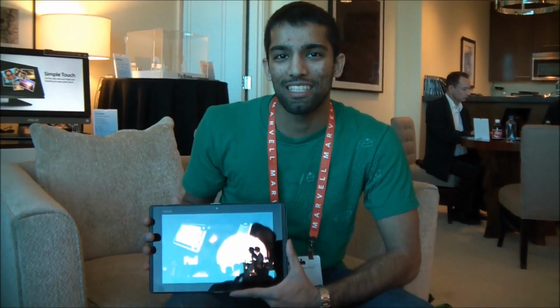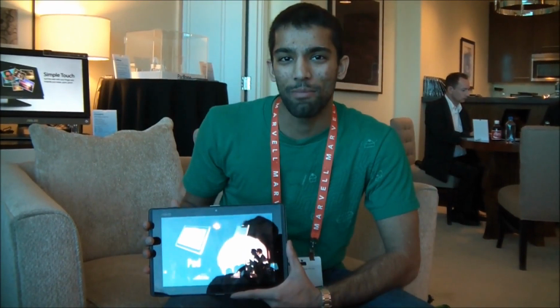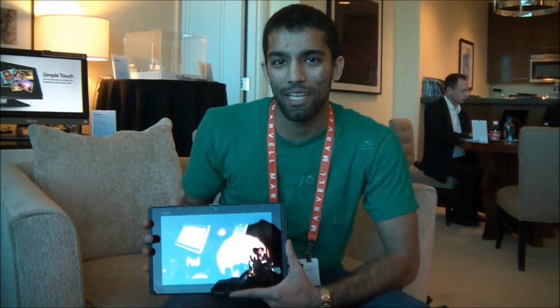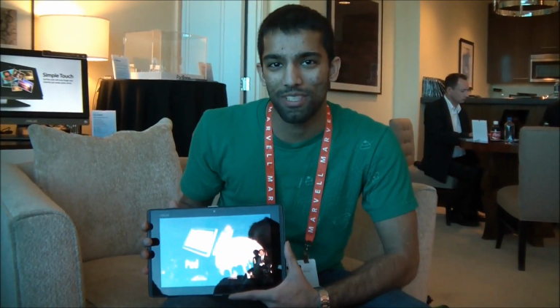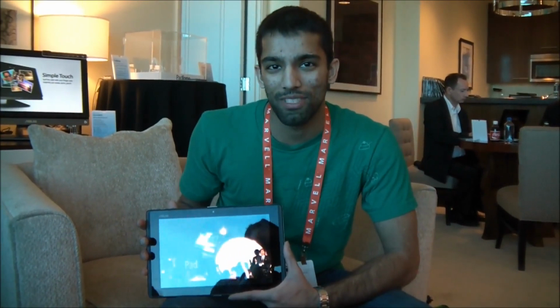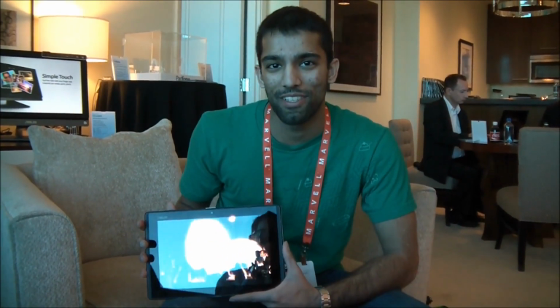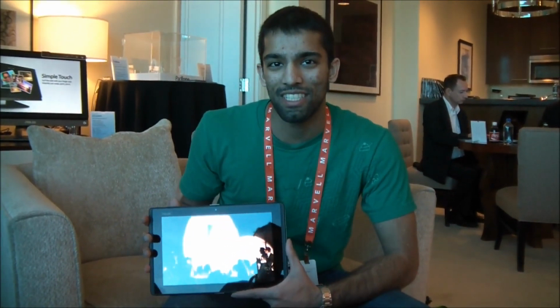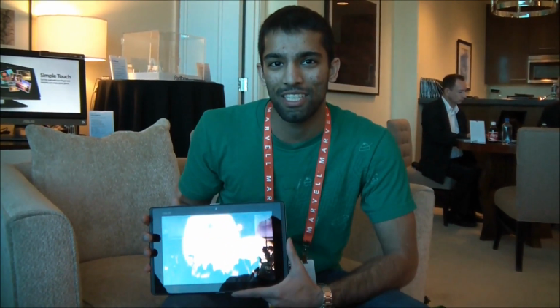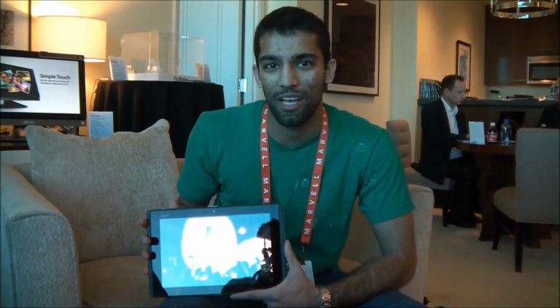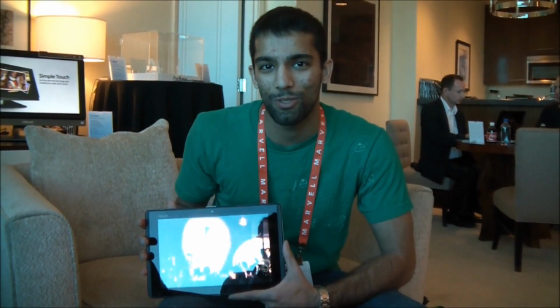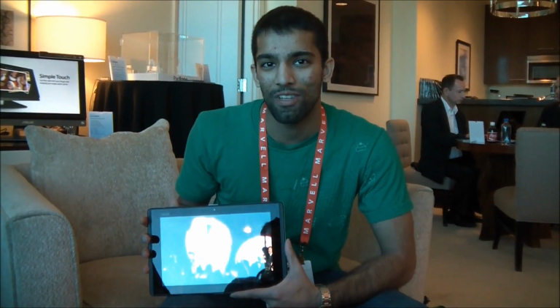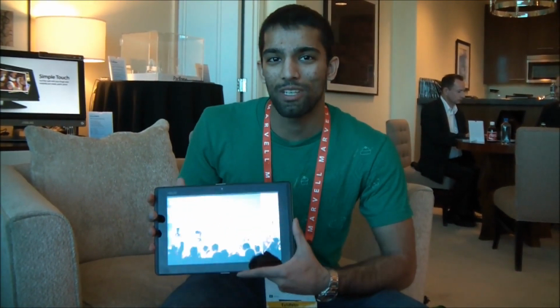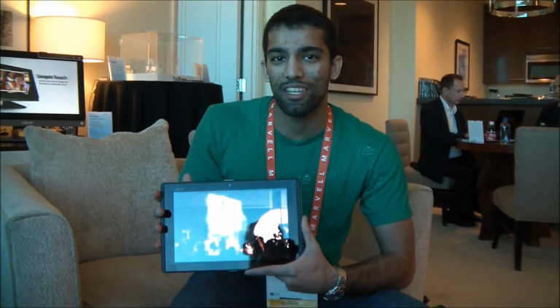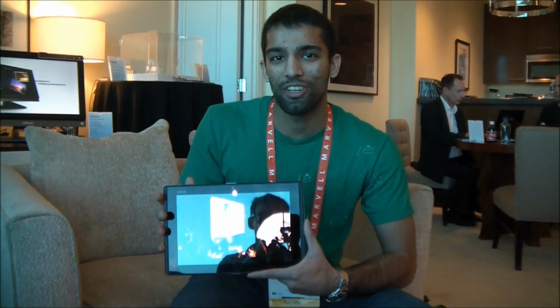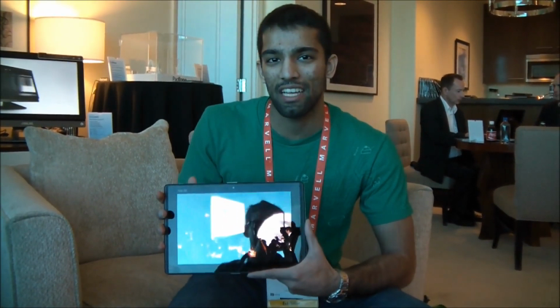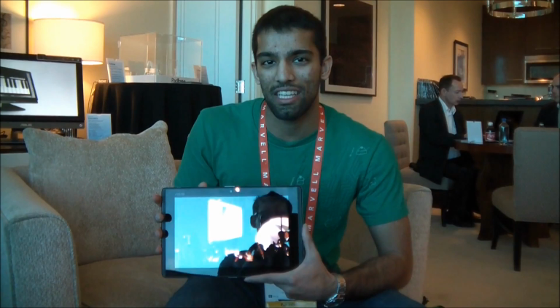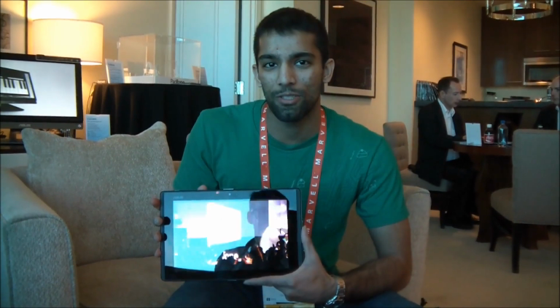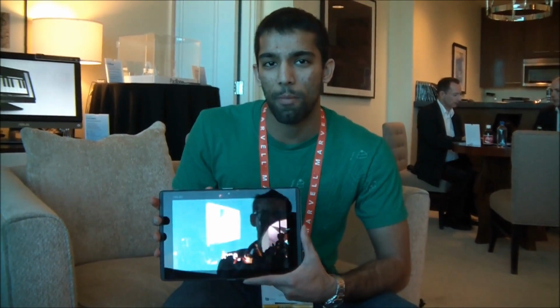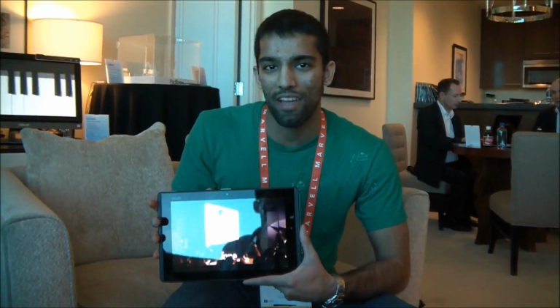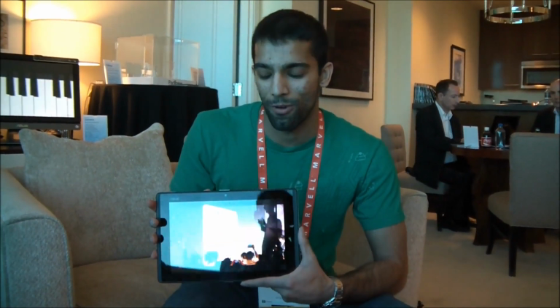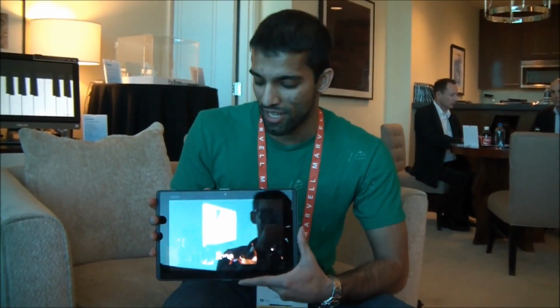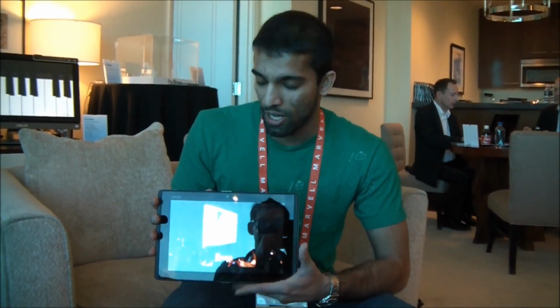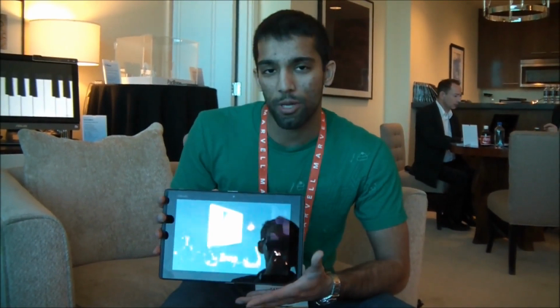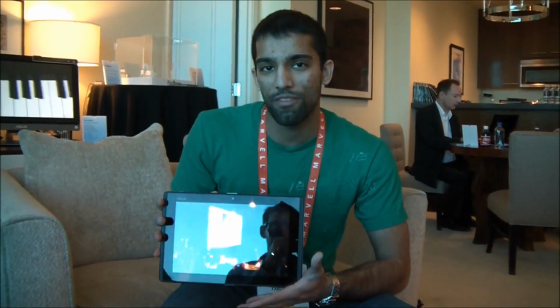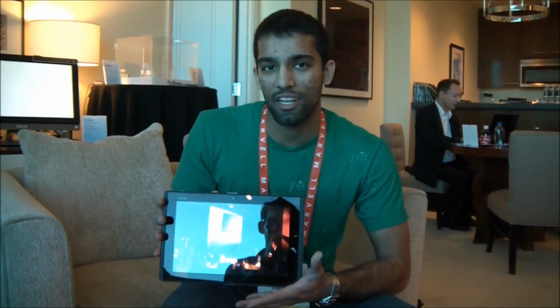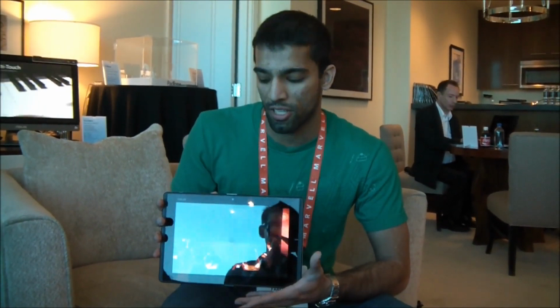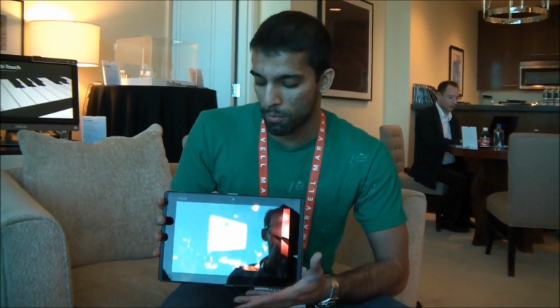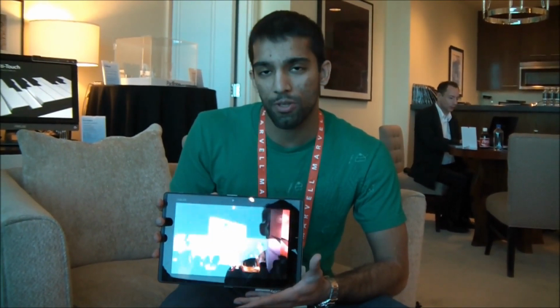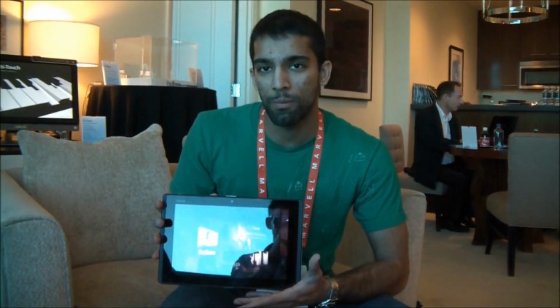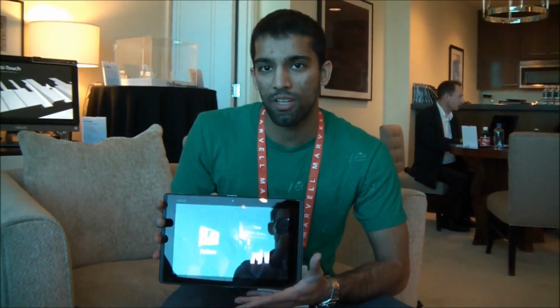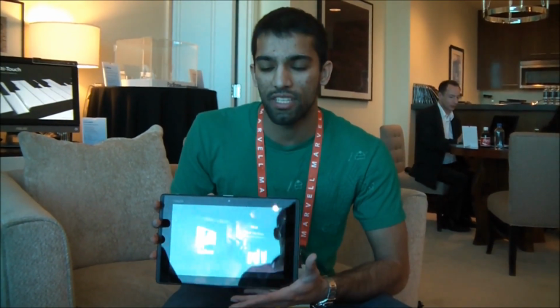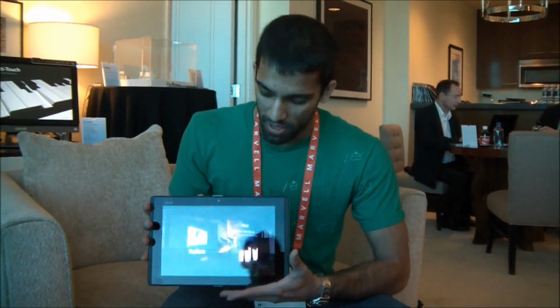Hey, this is Eamon from Asus Campus Life here at CES 2012. I'm going to take another look at the Asus PadPhone here. We took a brief look at it earlier, and I'm going to show you a little bit more in depth.